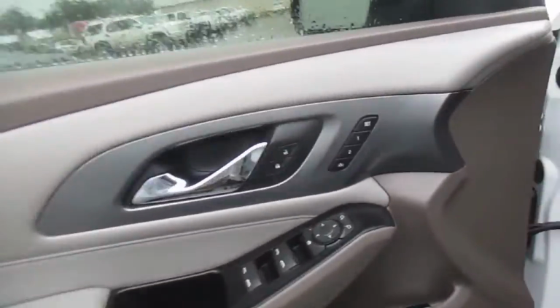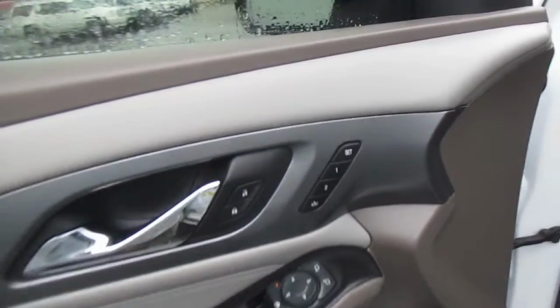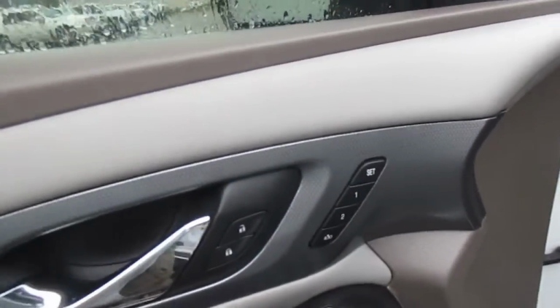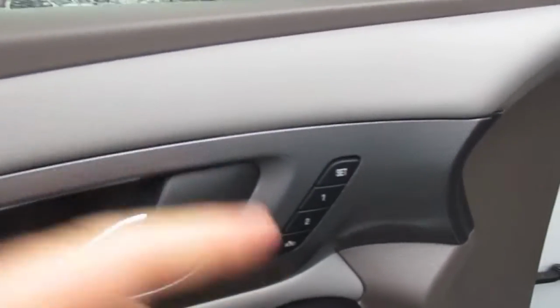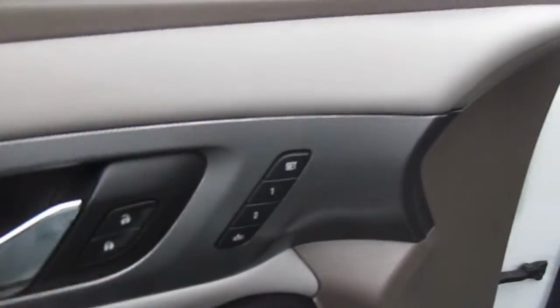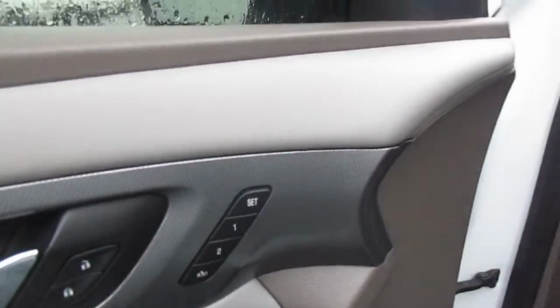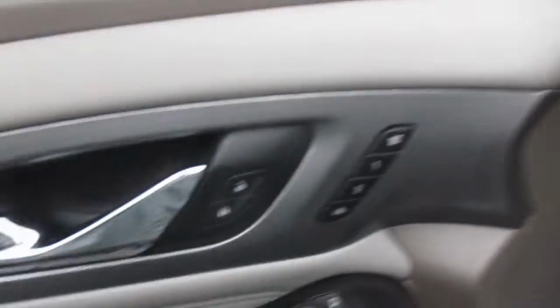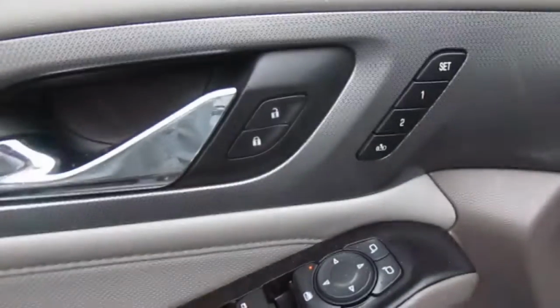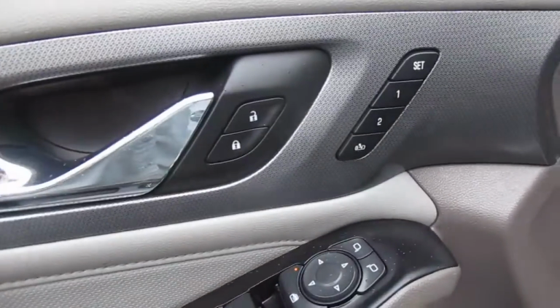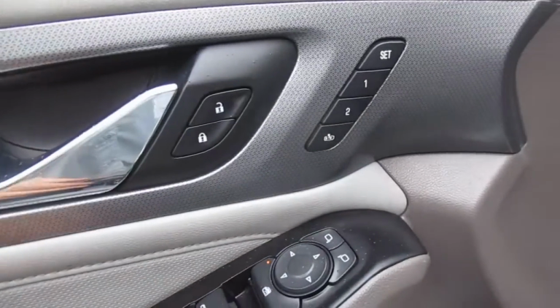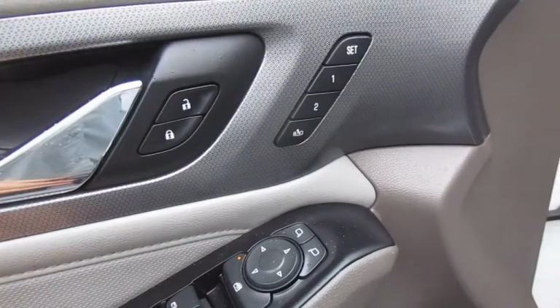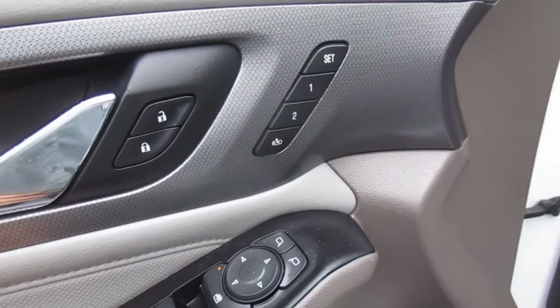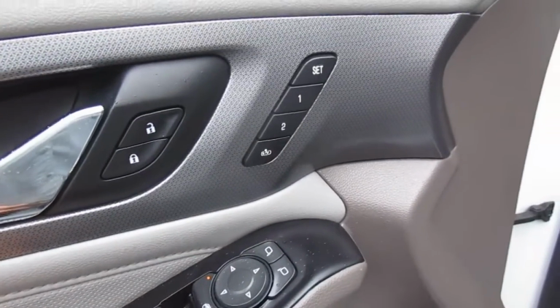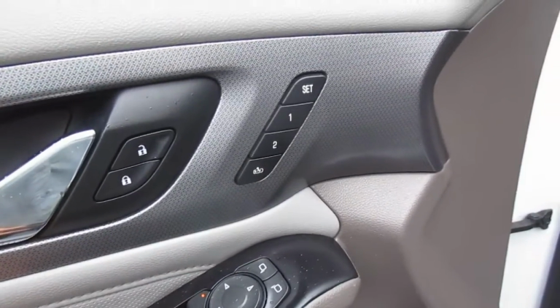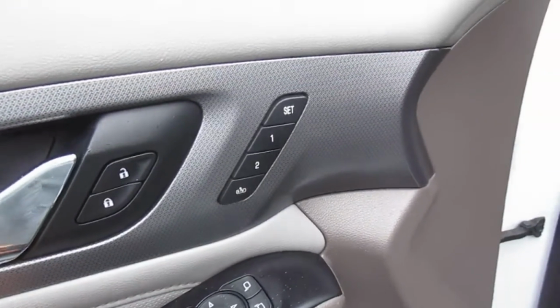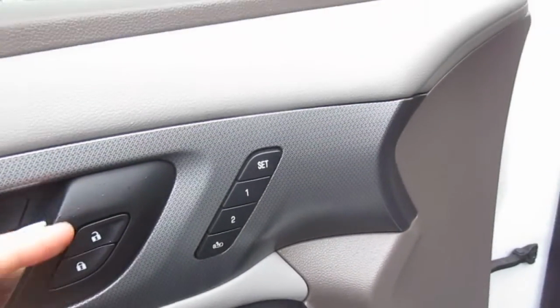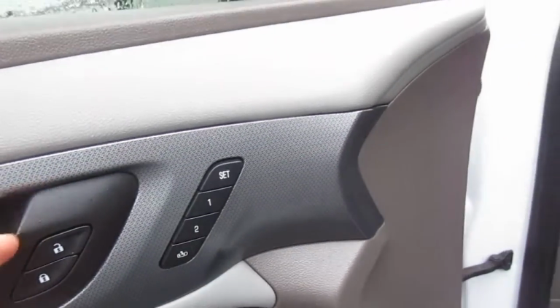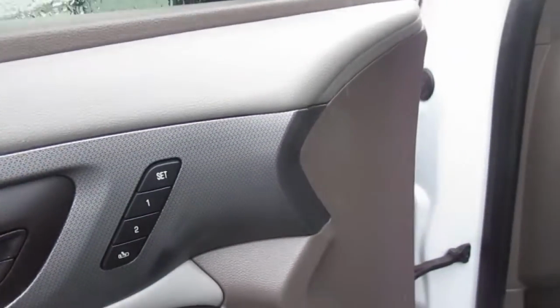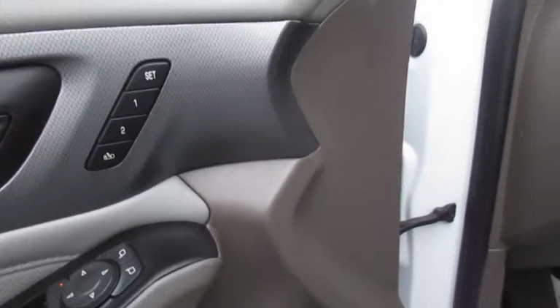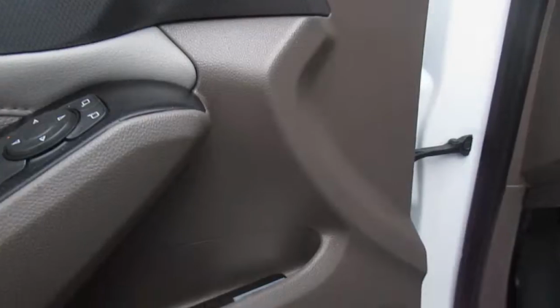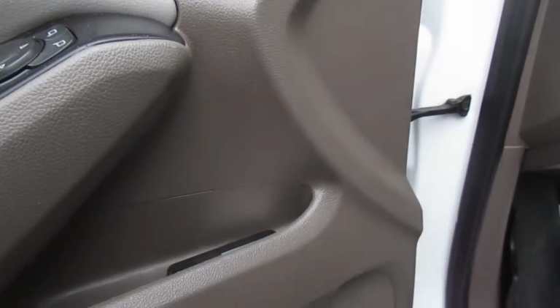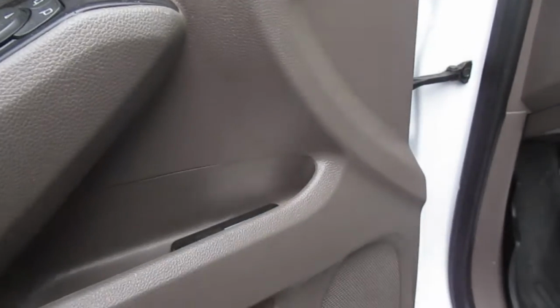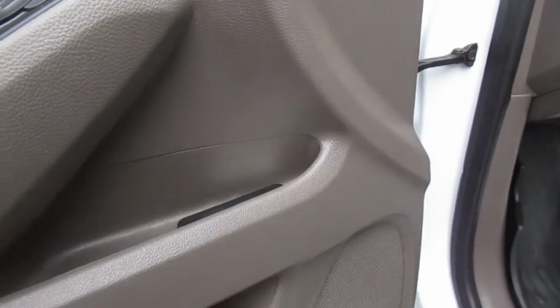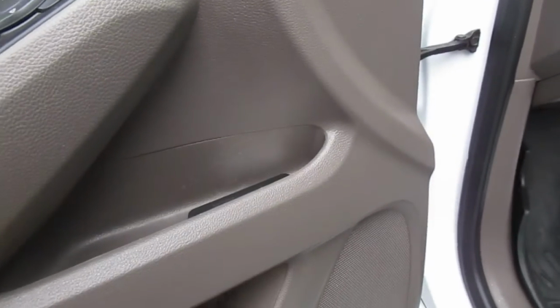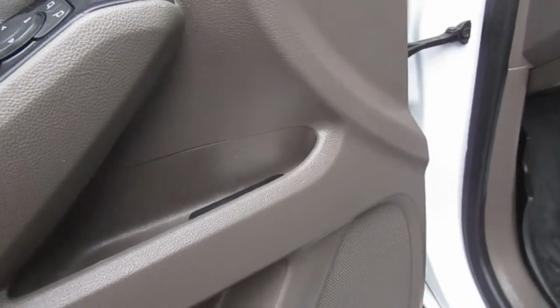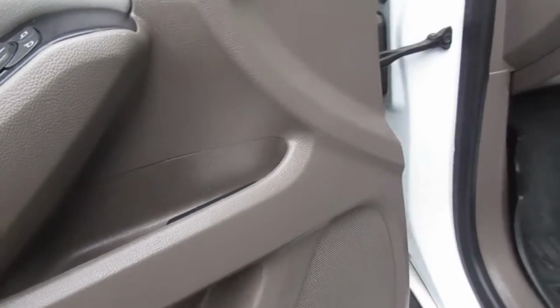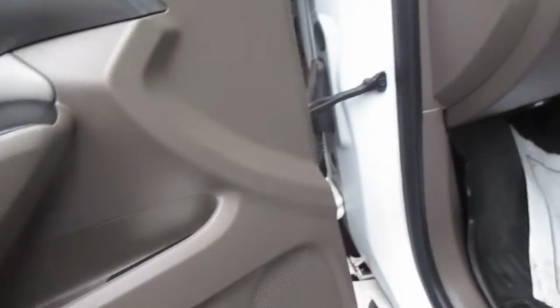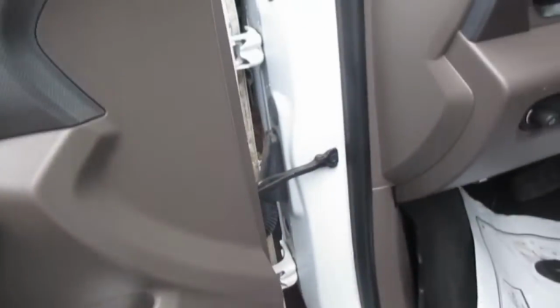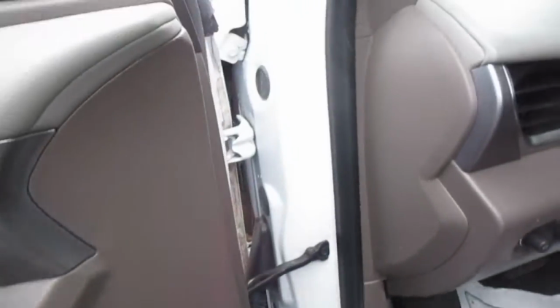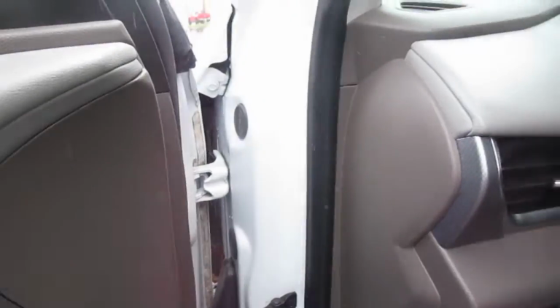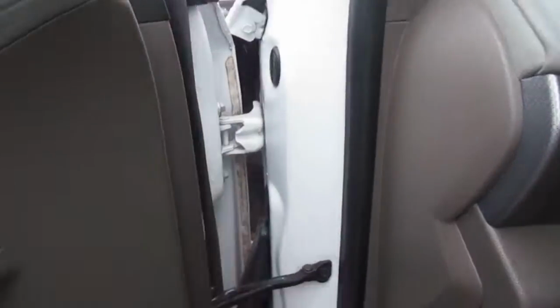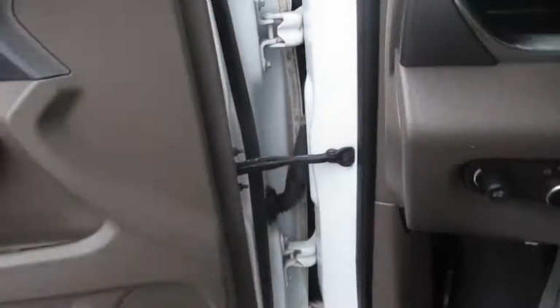There's two-position memory seating, power windows, power door locks, and child safety locks — all on the door panel — plus a button for the rear lift gate as well.